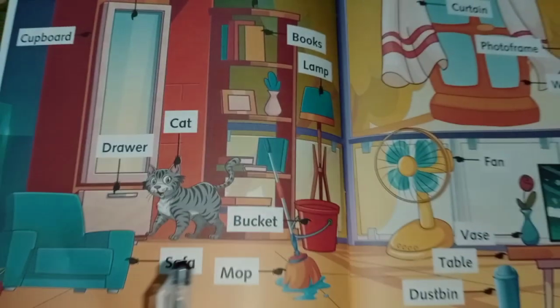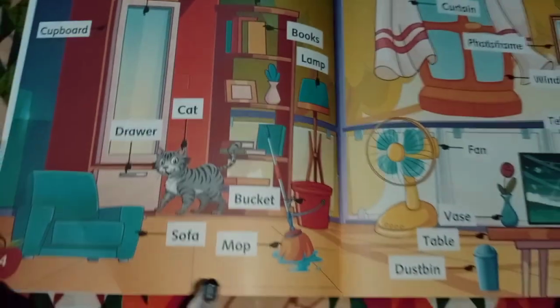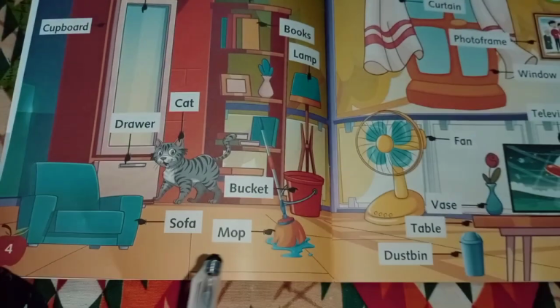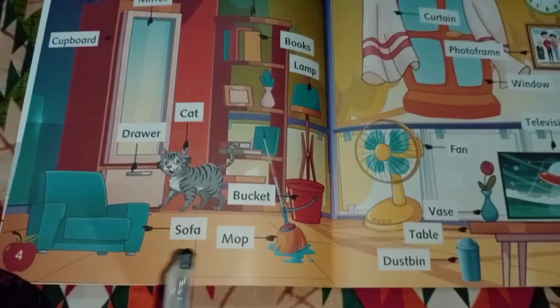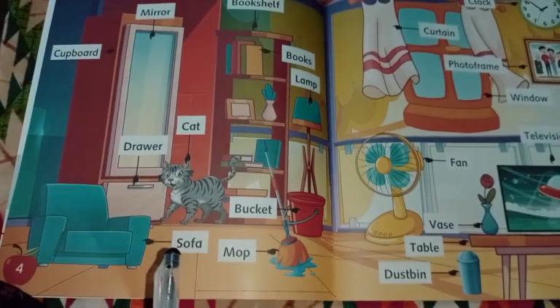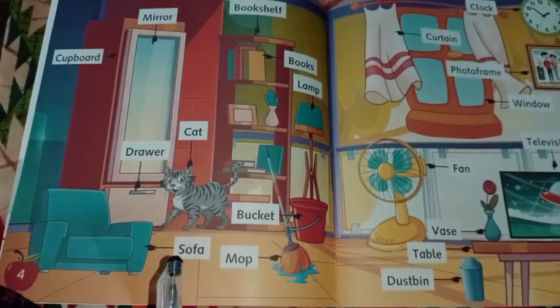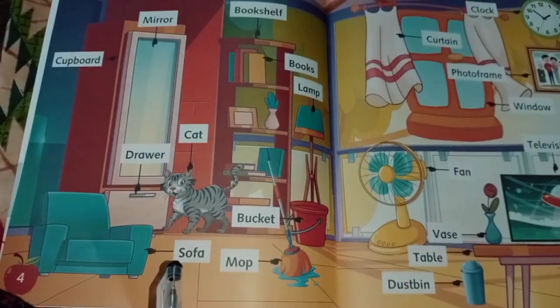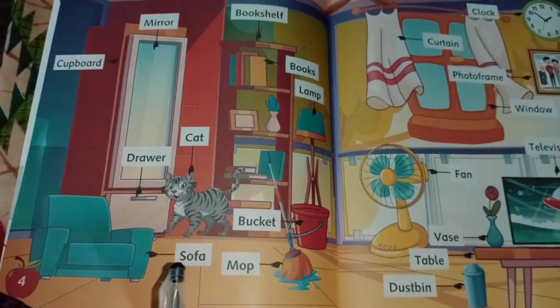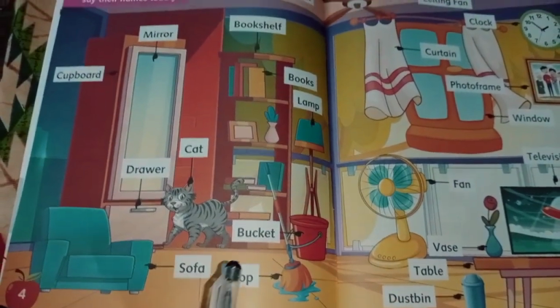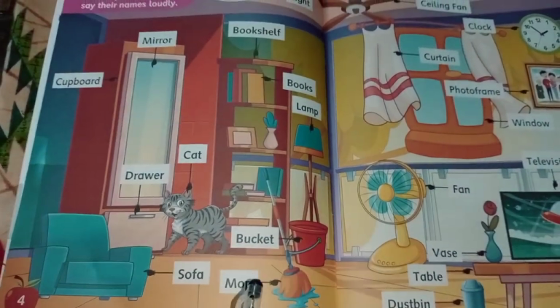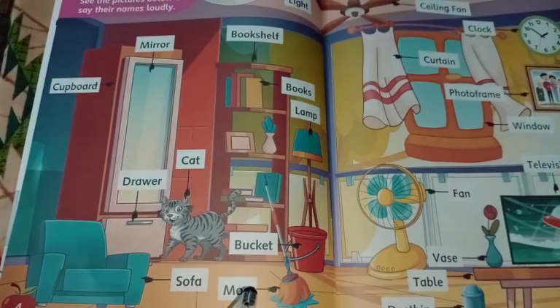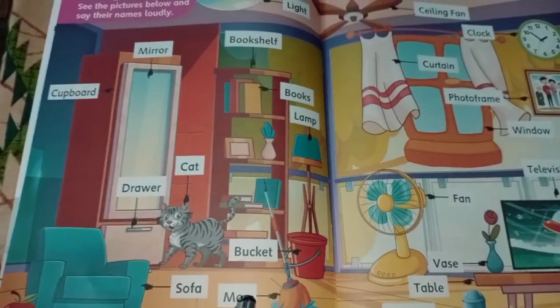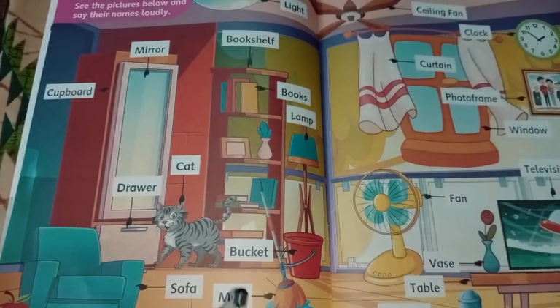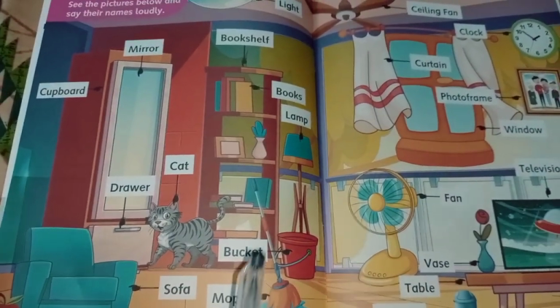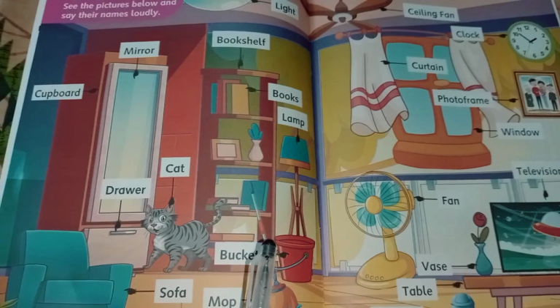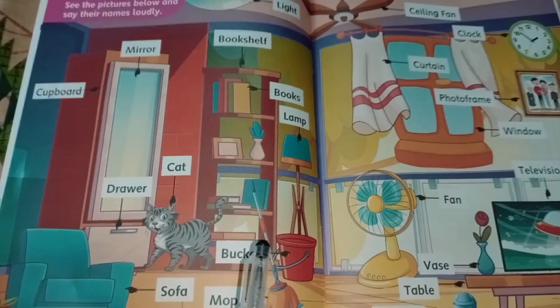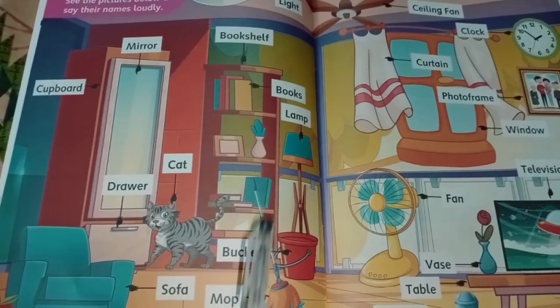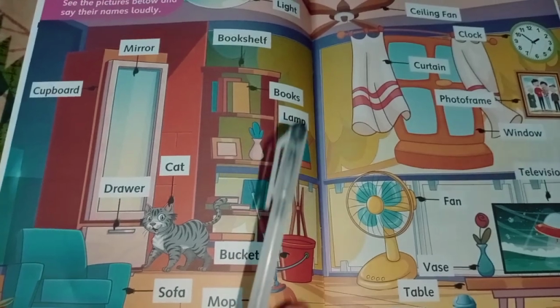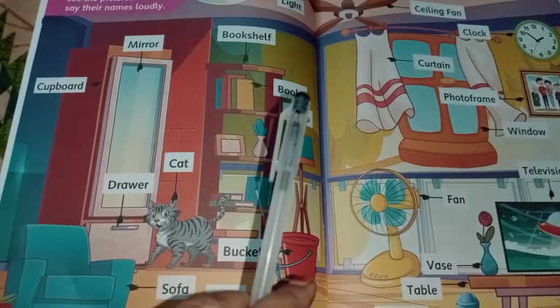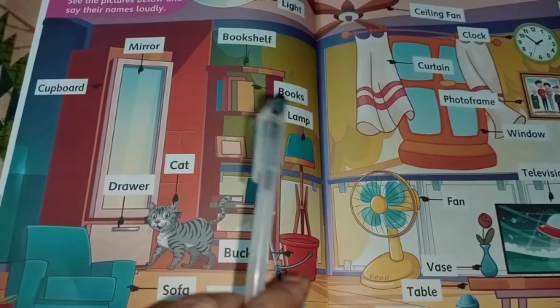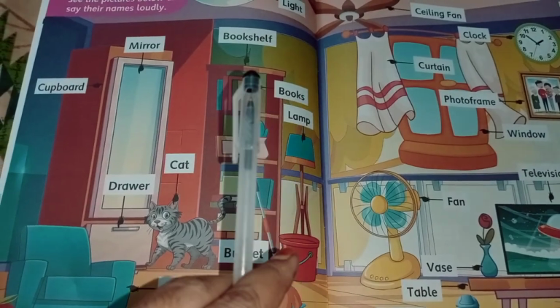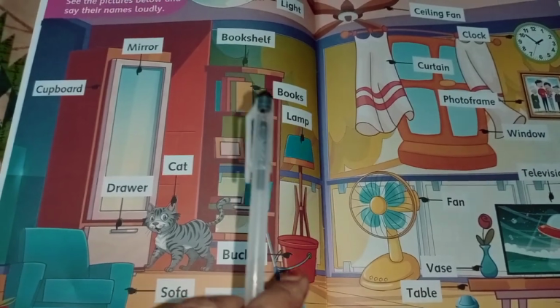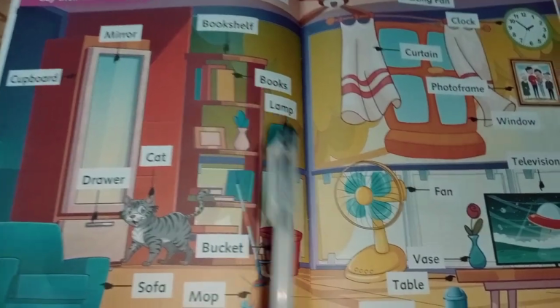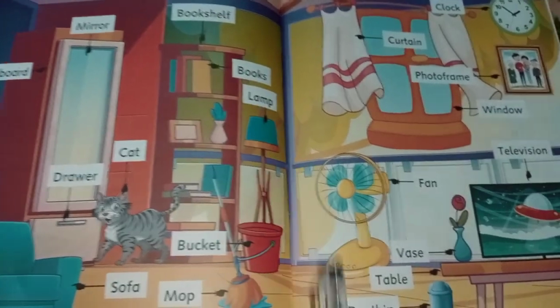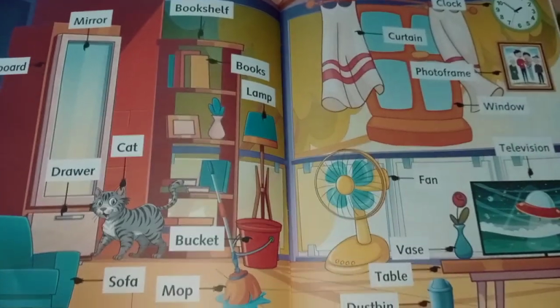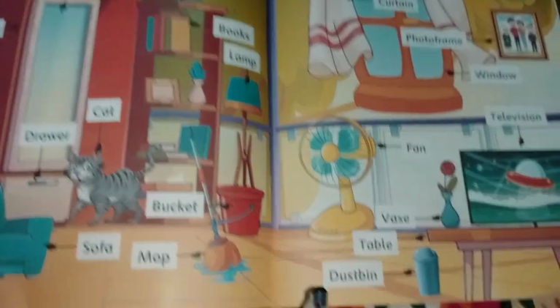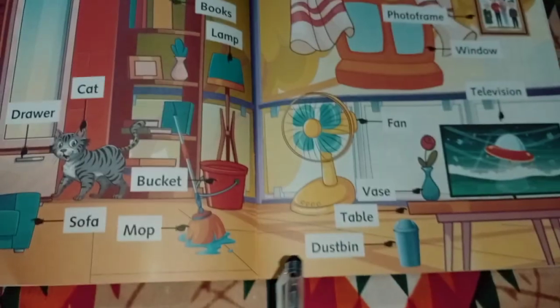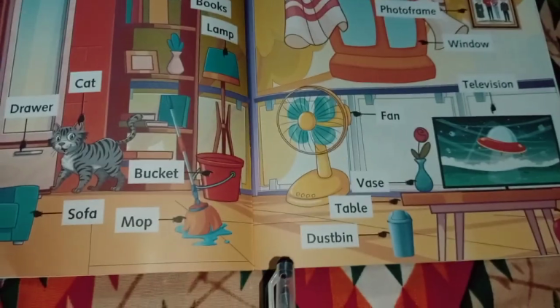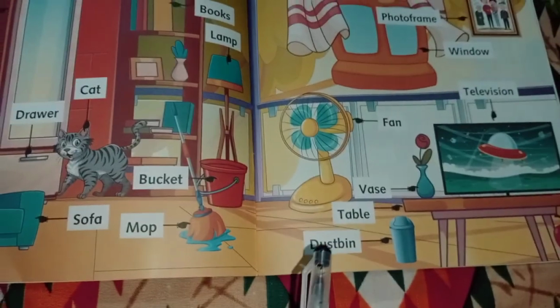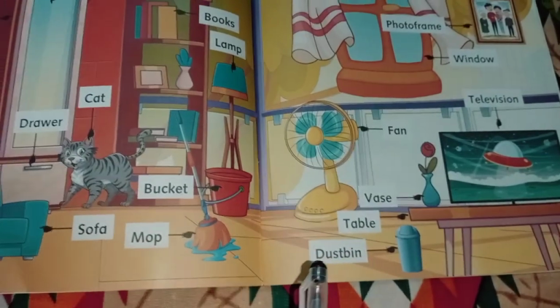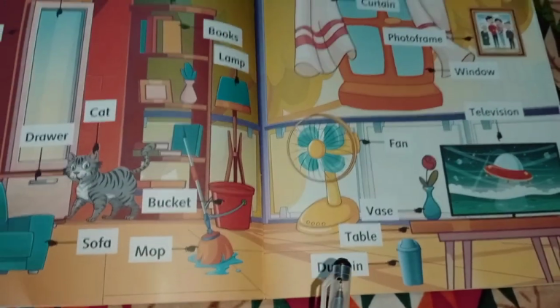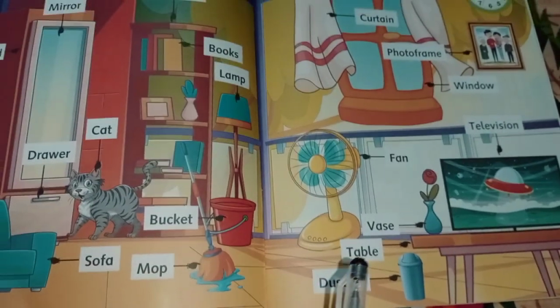cat, sofa, mop, bucket, lamp, book, dustbin,